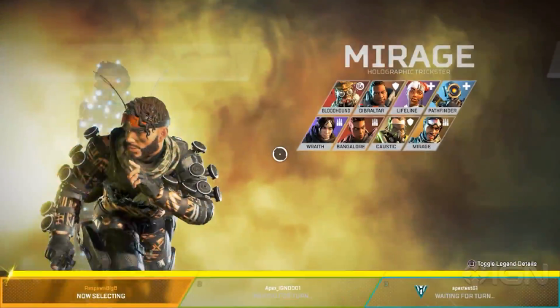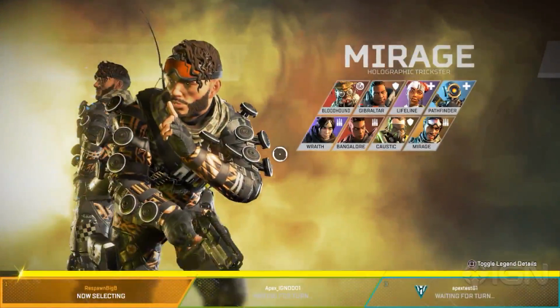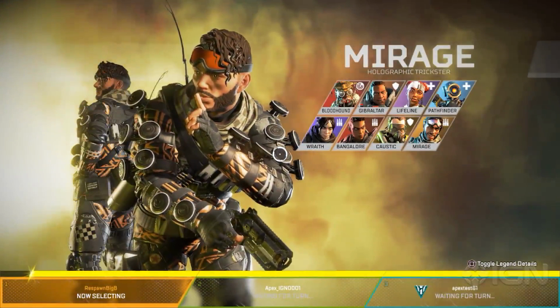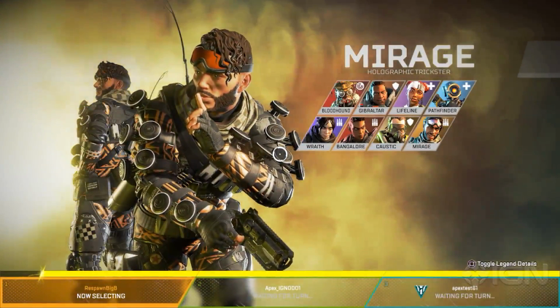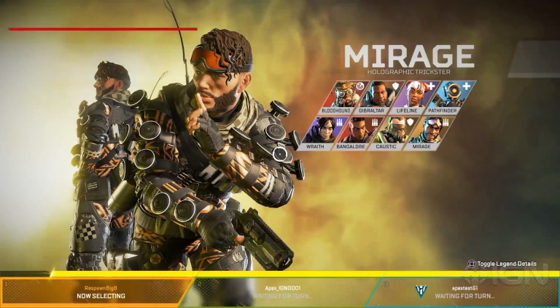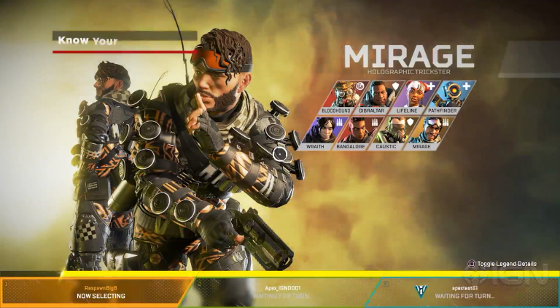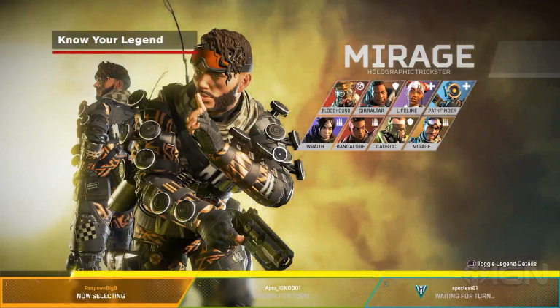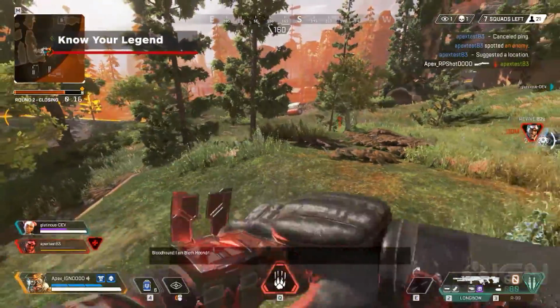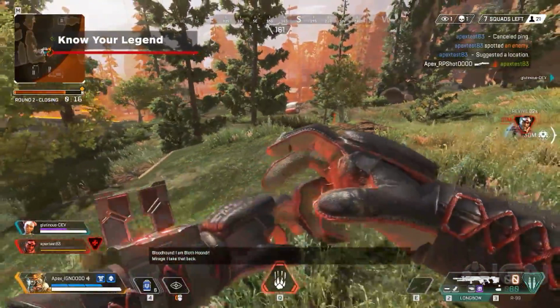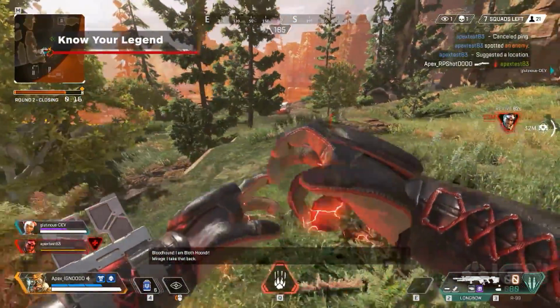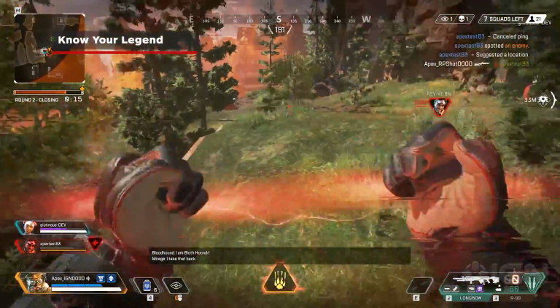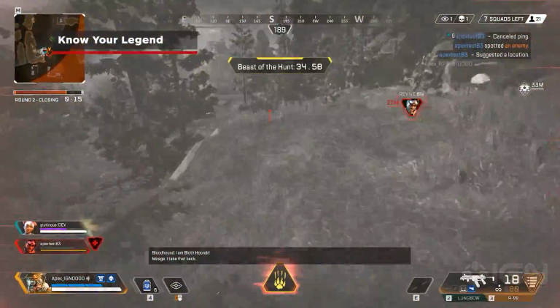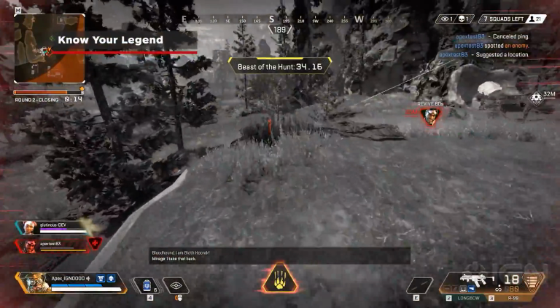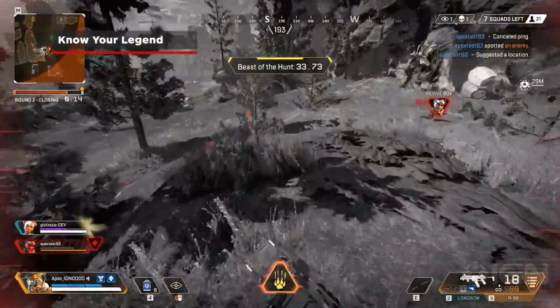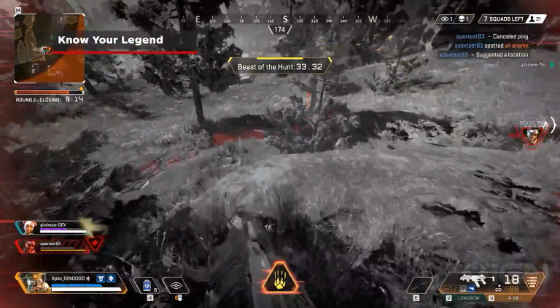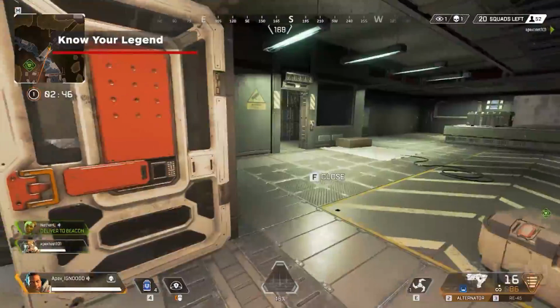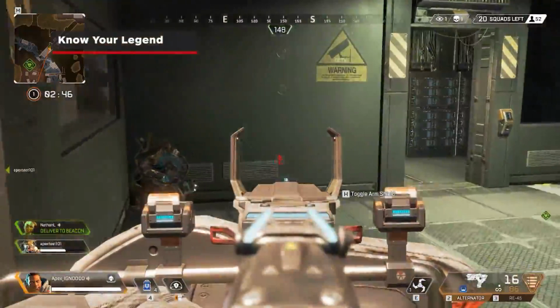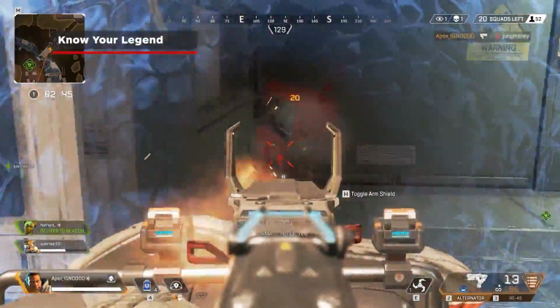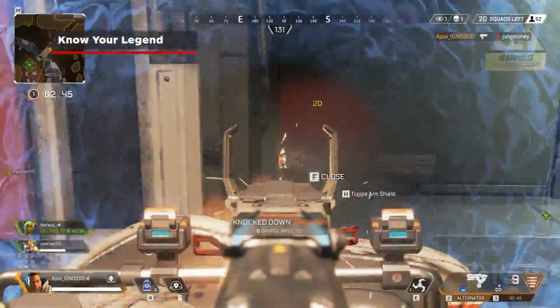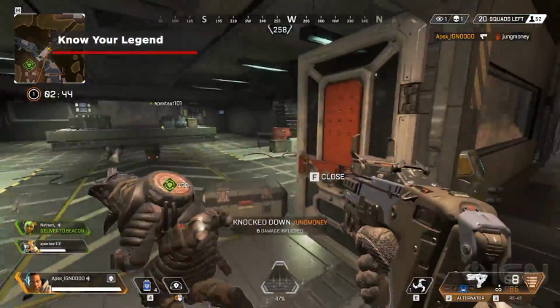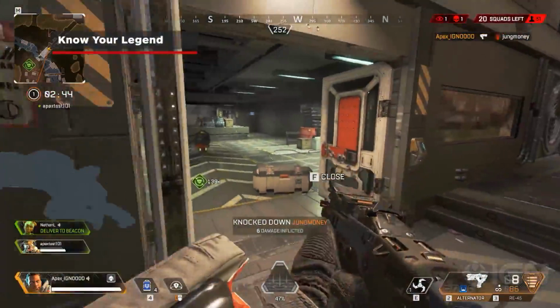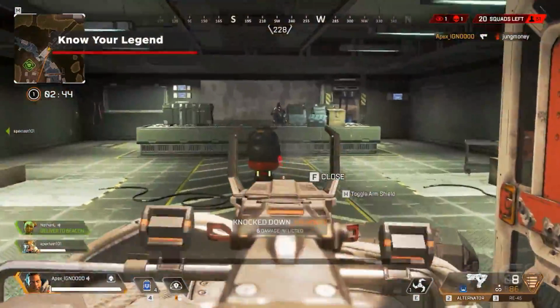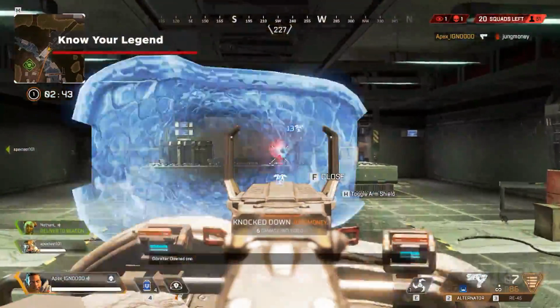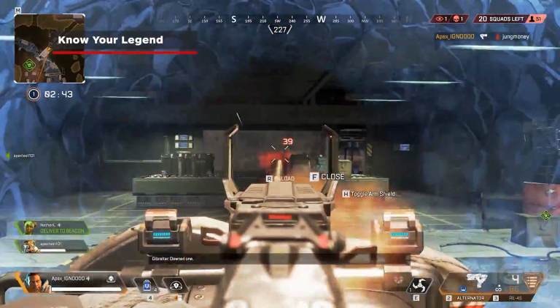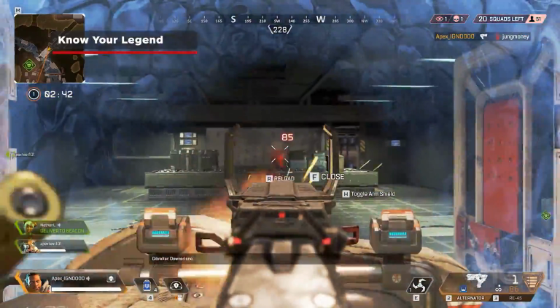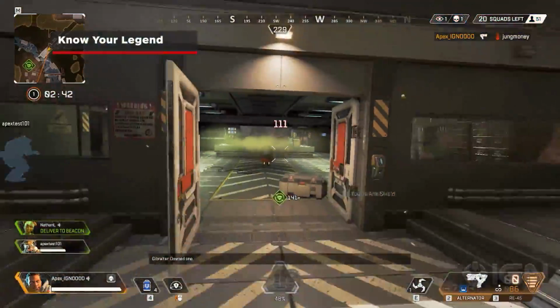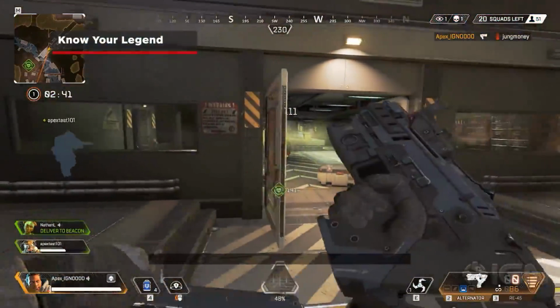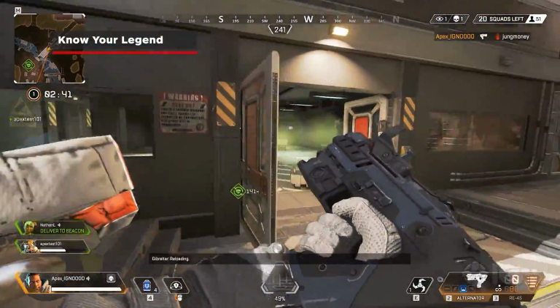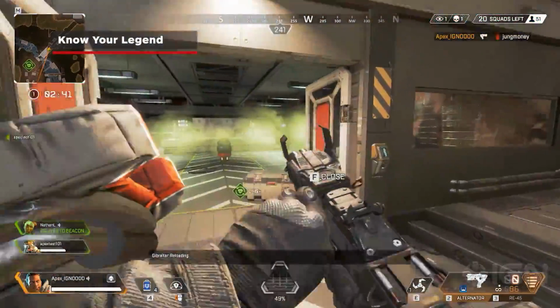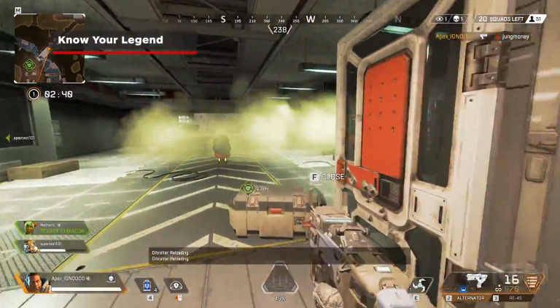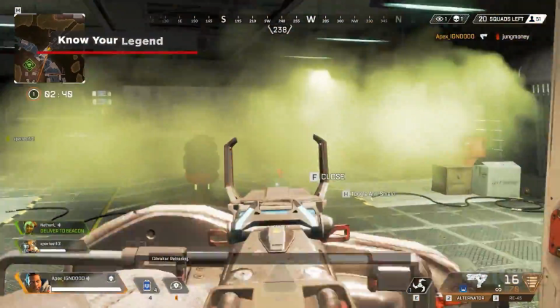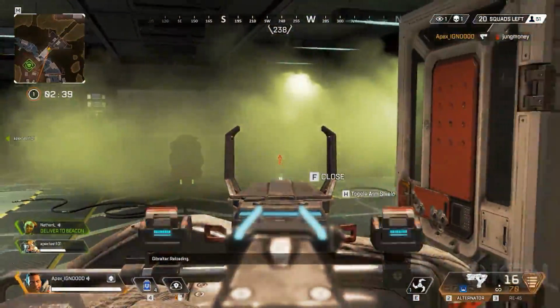Each selectable character is known as a Legend. Each Legend has a passive, tactical, and ultimate ability. There can be no duplicate Legends on a squad, so take the time to learn each Legend's abilities so you can form a well-synergized composition.